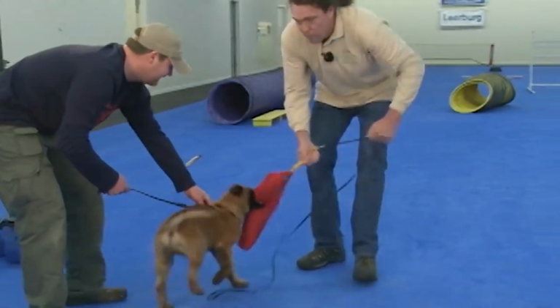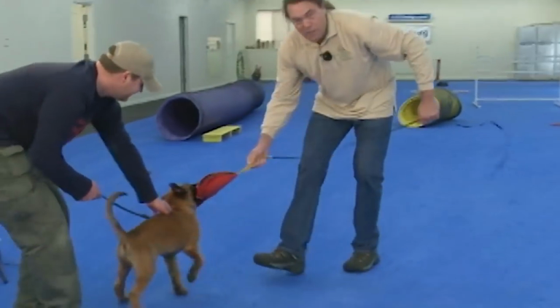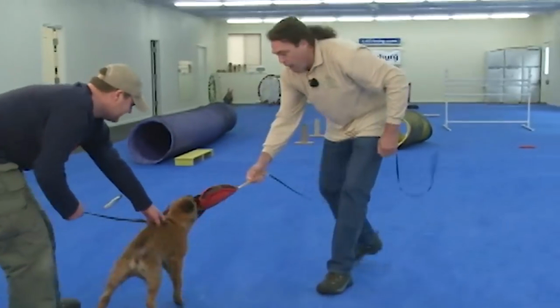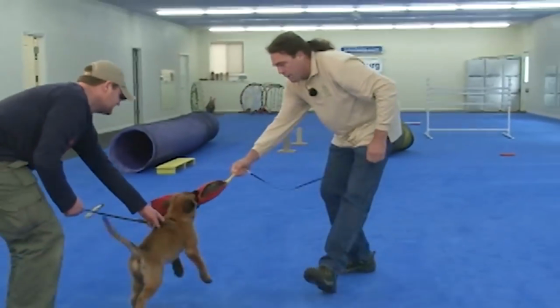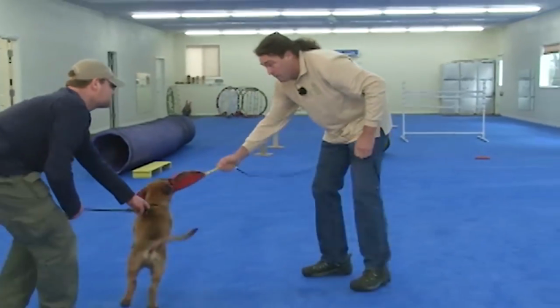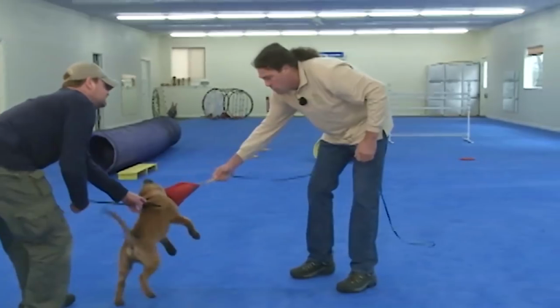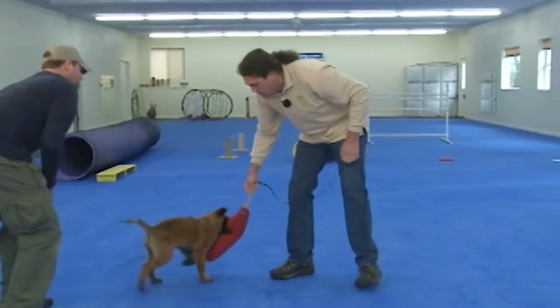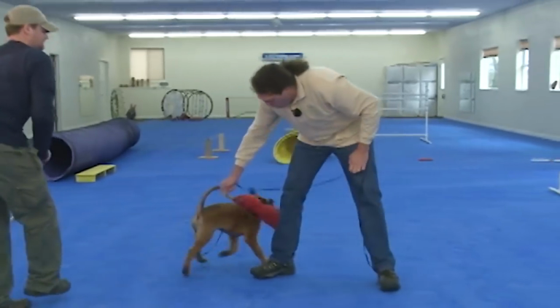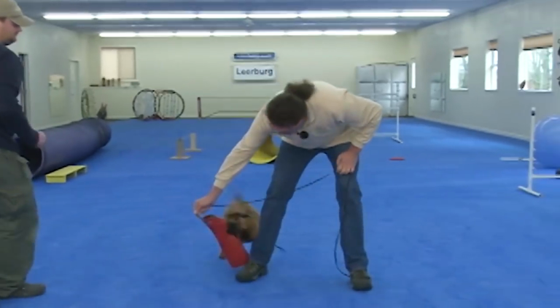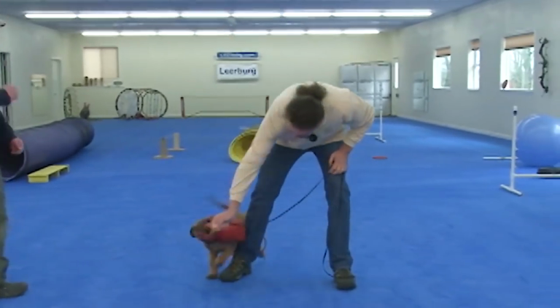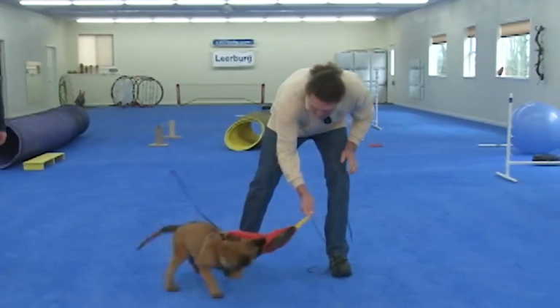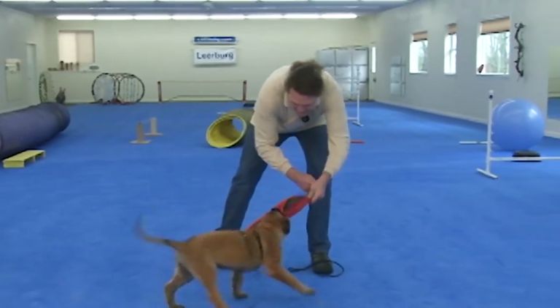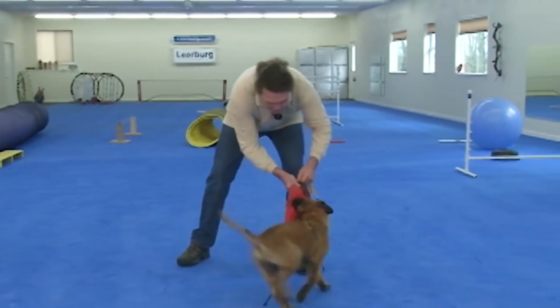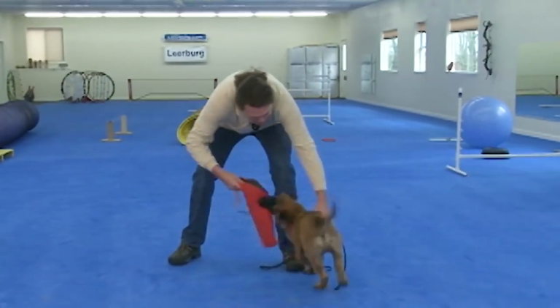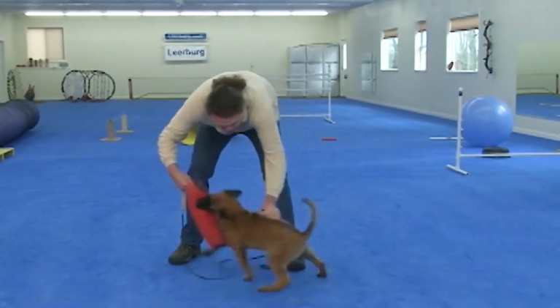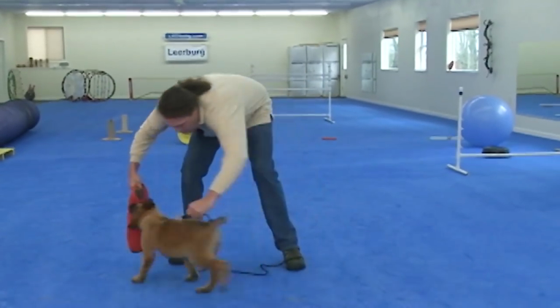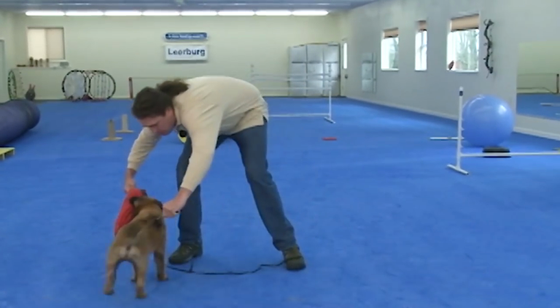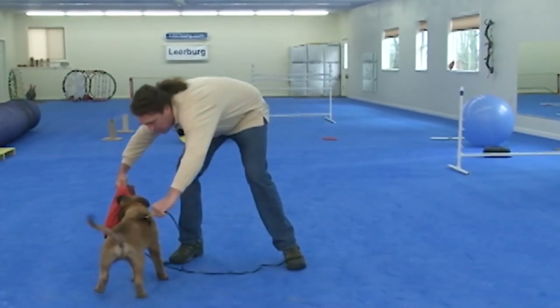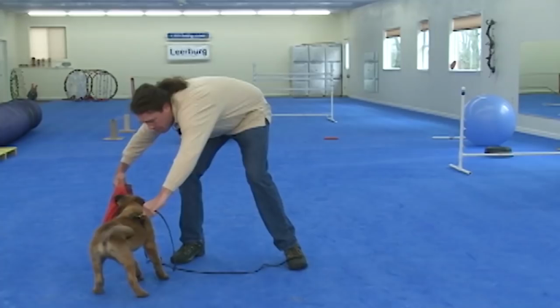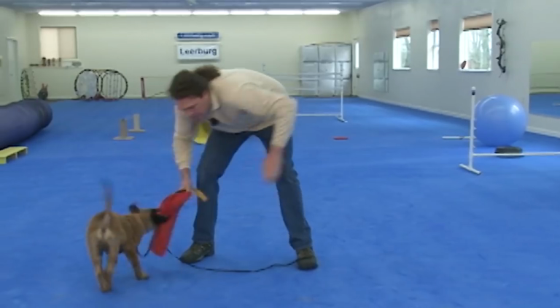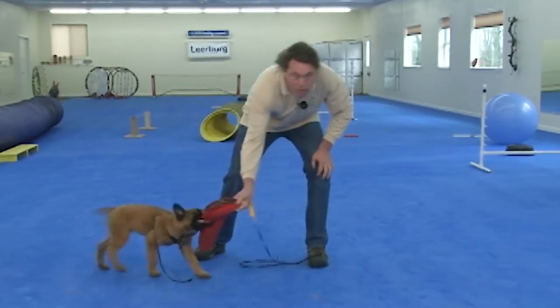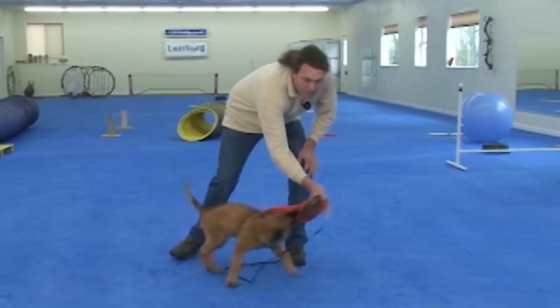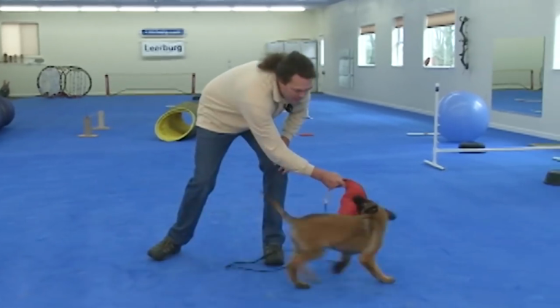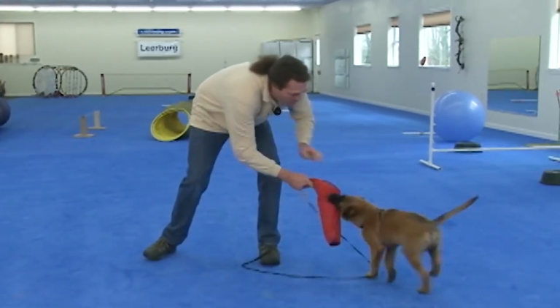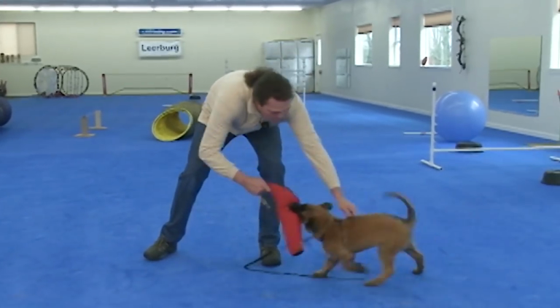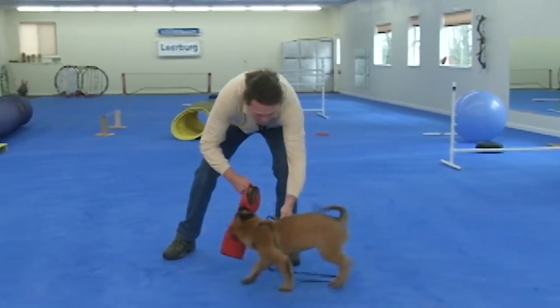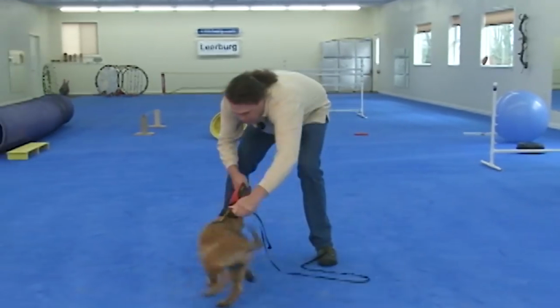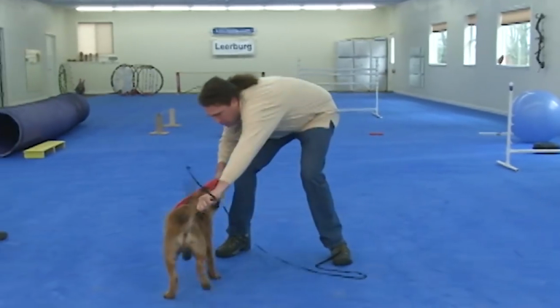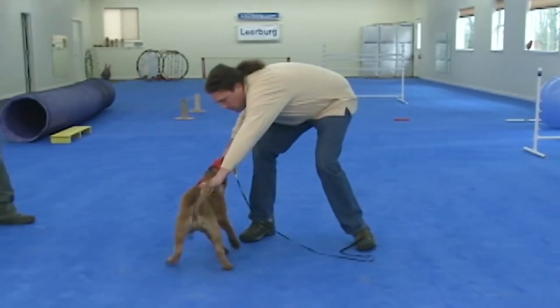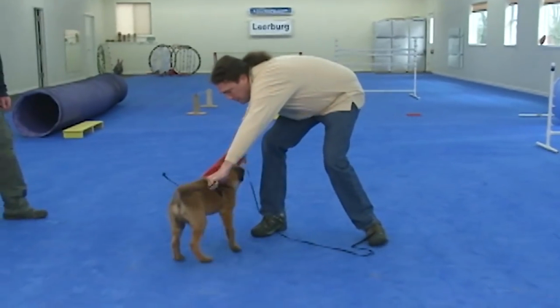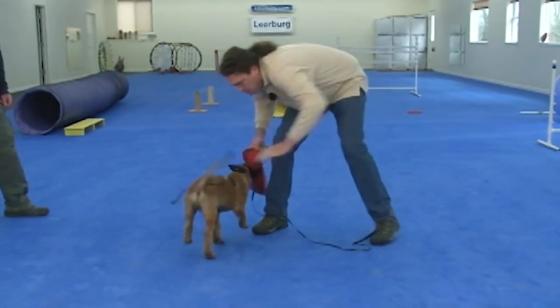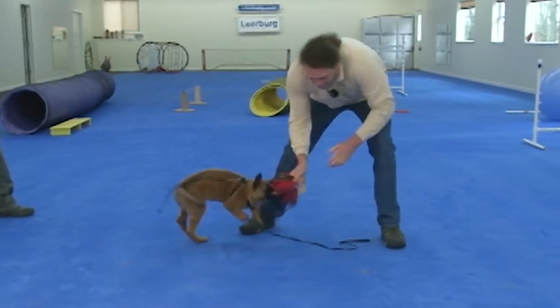The other thing we can do while we're playing with the puppy is, as I'm tugging with him, I can reach down and grab this, and I can pull against him, and then I can go again. It gets the puppy used to back pressure. I pull, and then we go again.